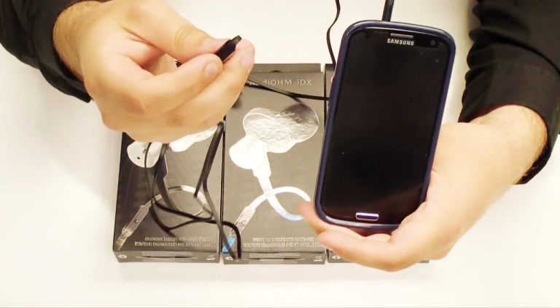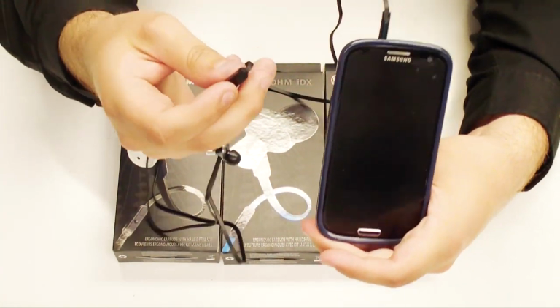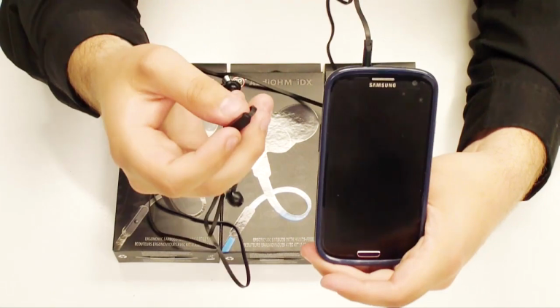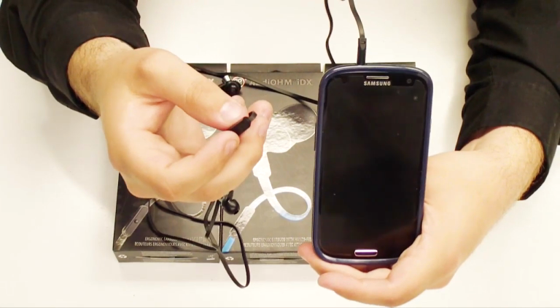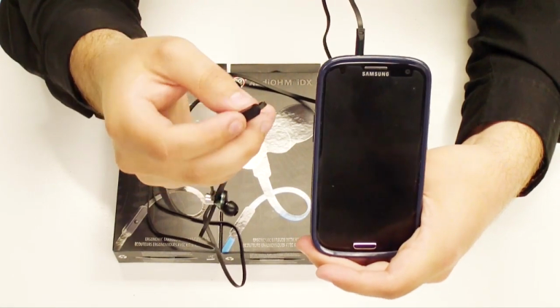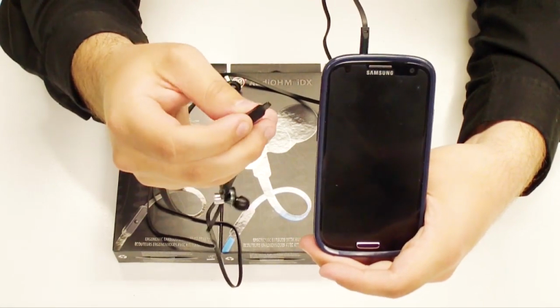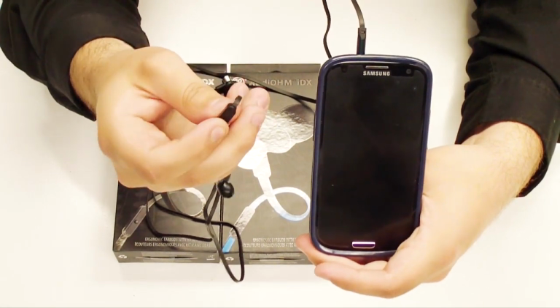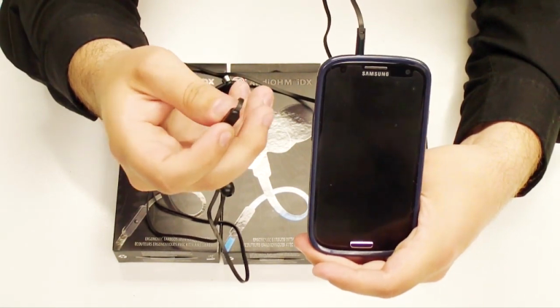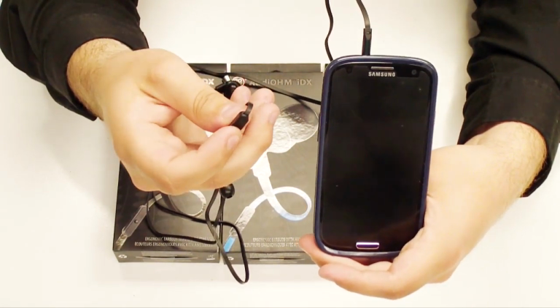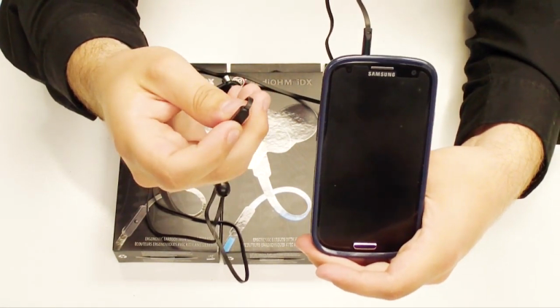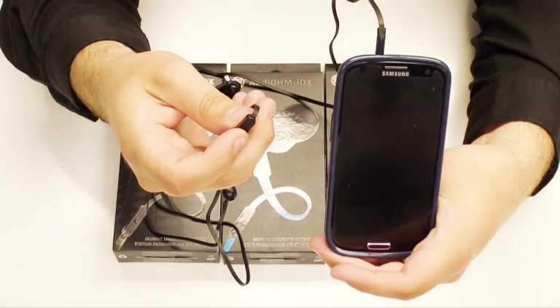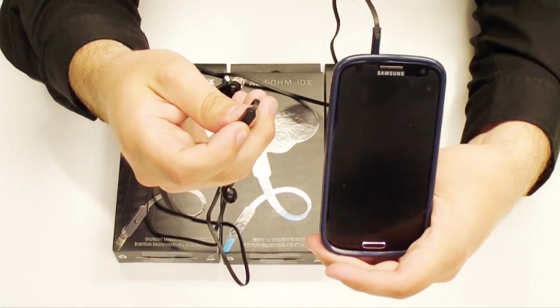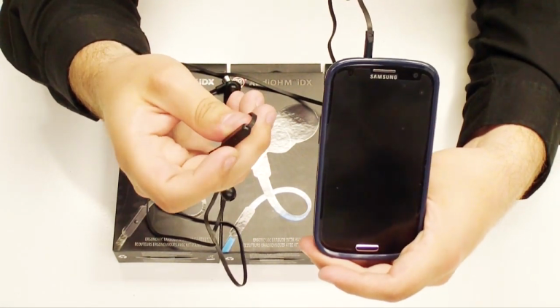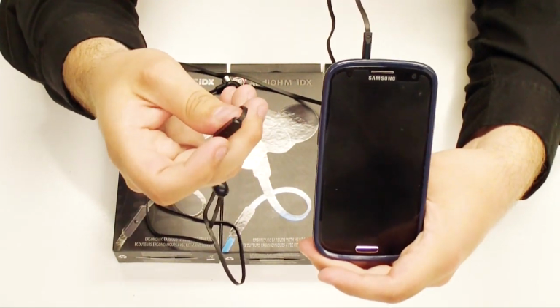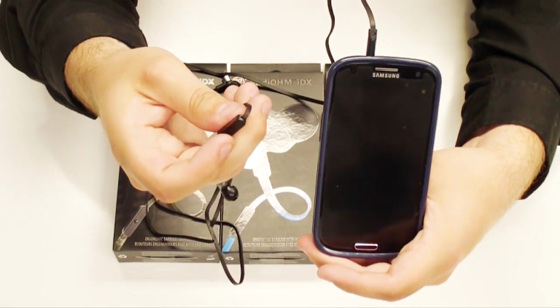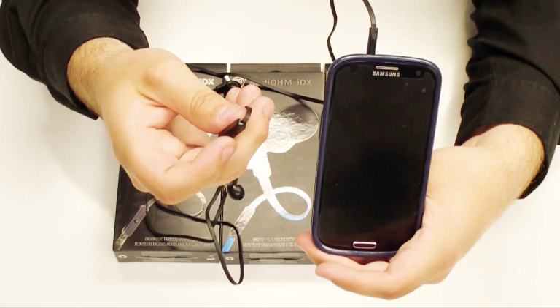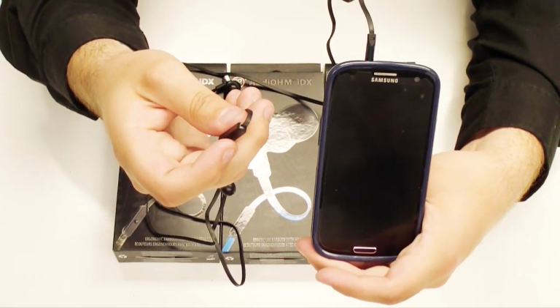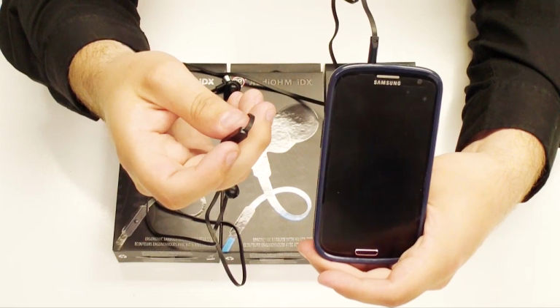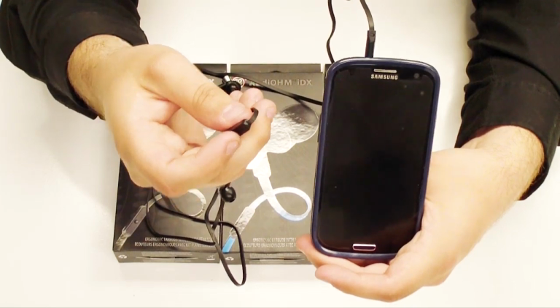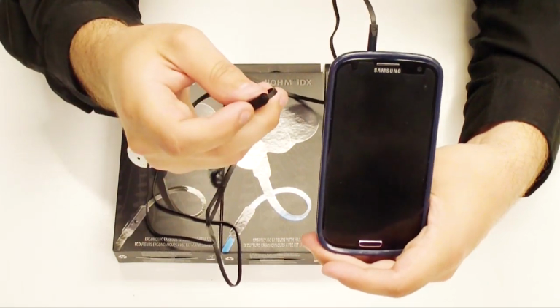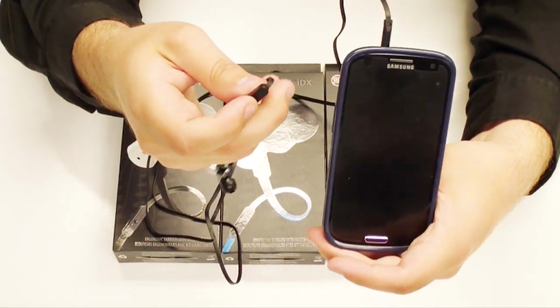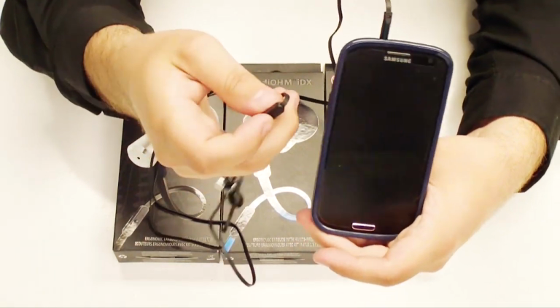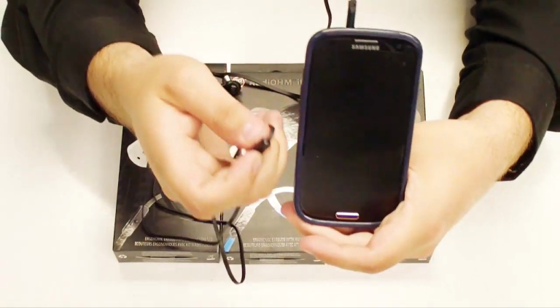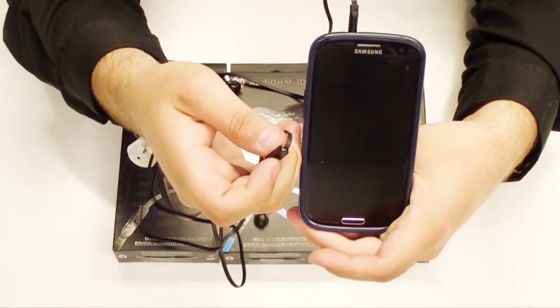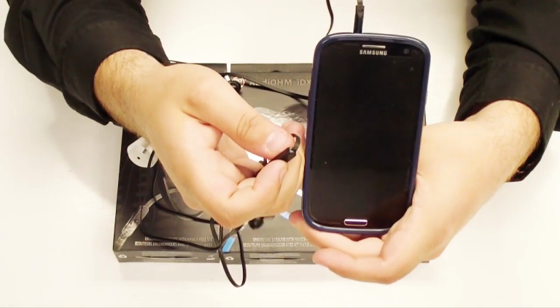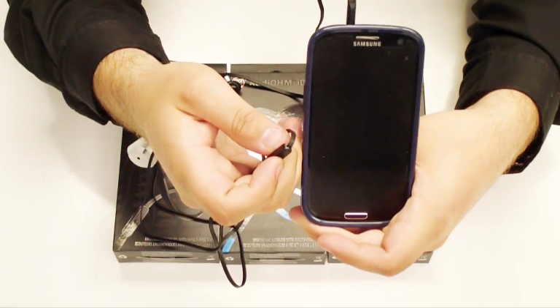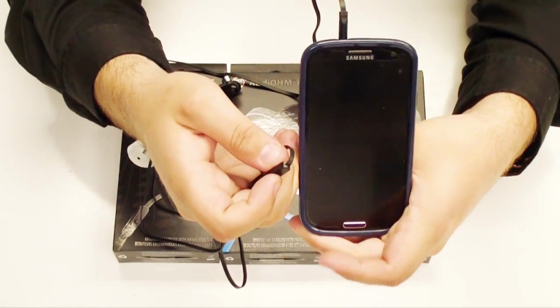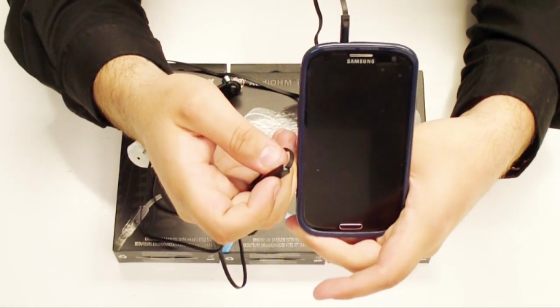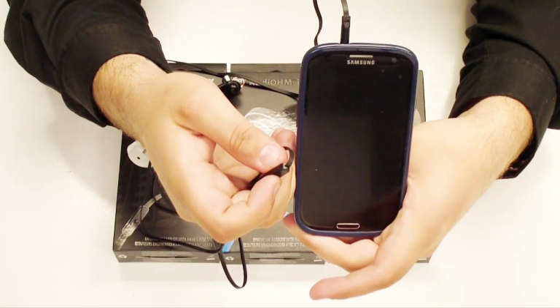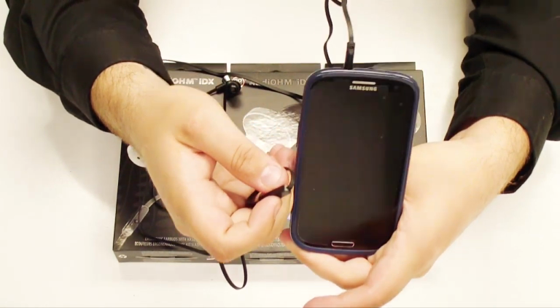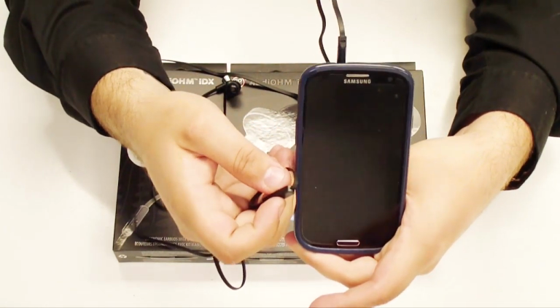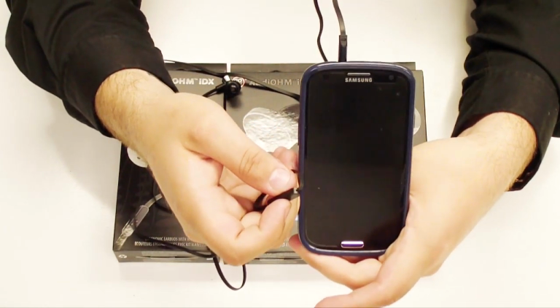Depending on the operating system of your smartphone, tablet, or MP3 player, holding down the button when not on a call has different effects. Namely, the most common ones: a simple press is play or pause, and holding down on some devices will cue voice recognition for dialing.